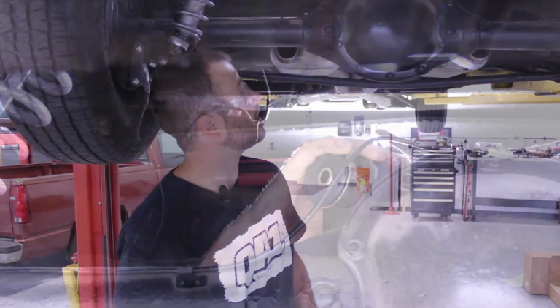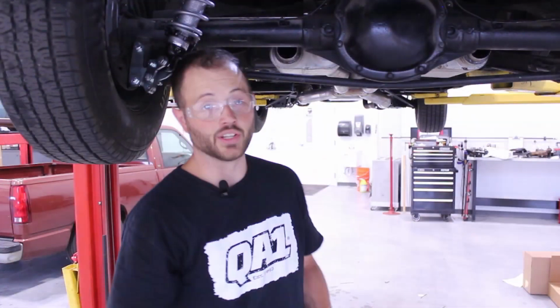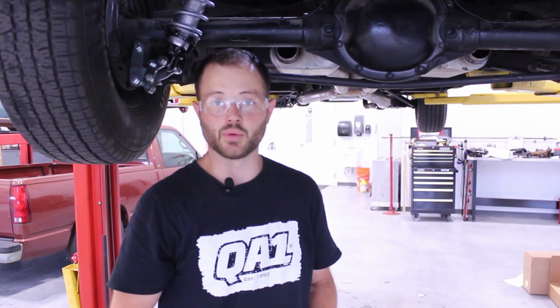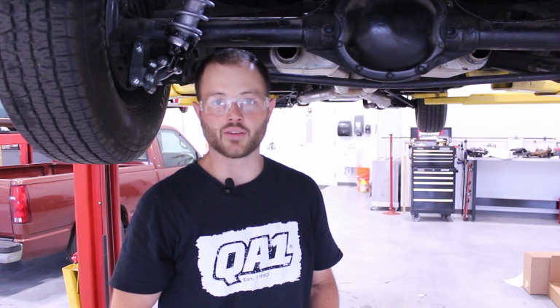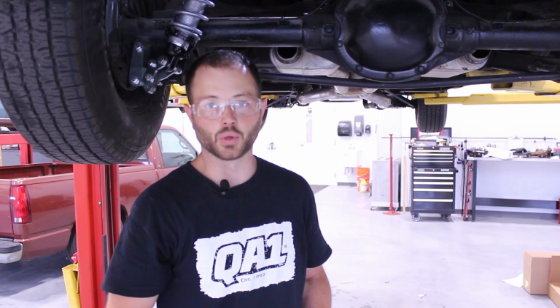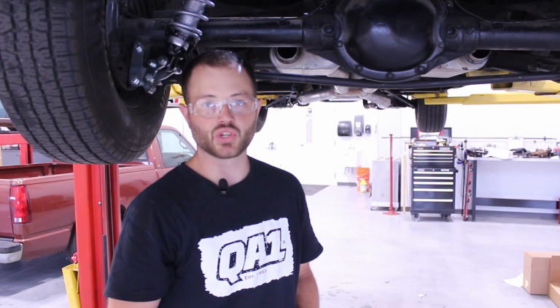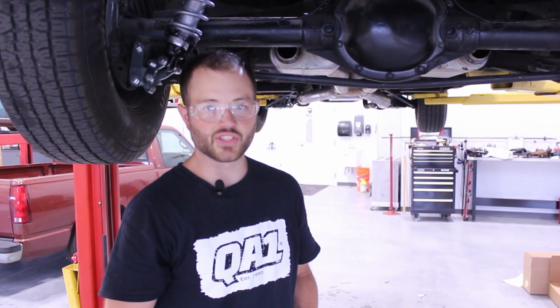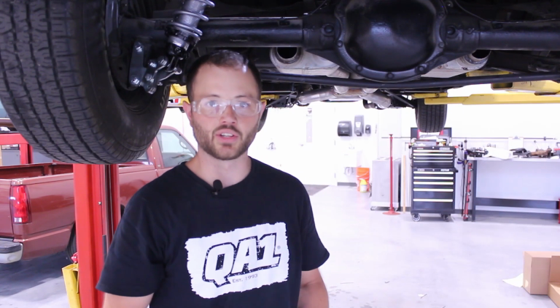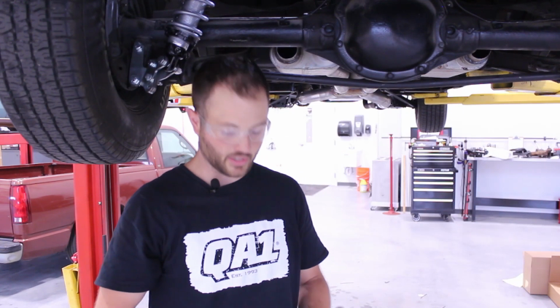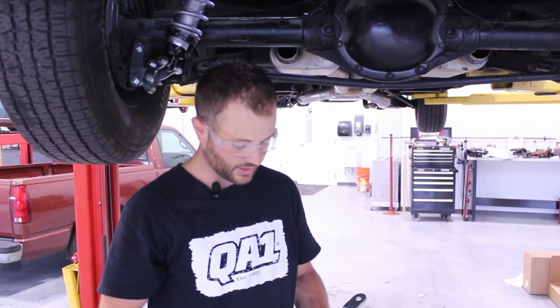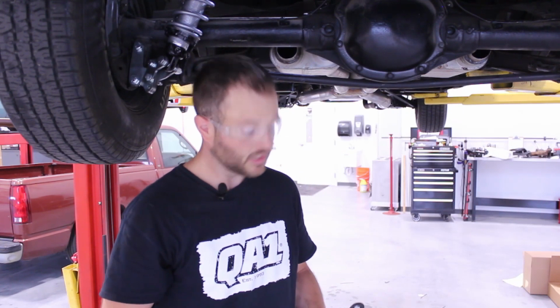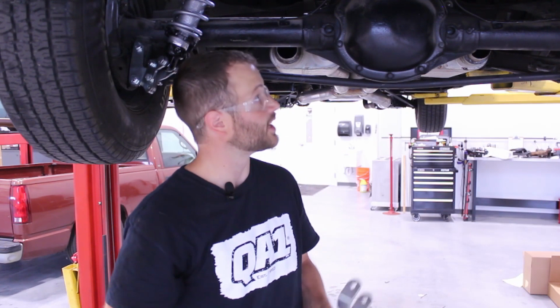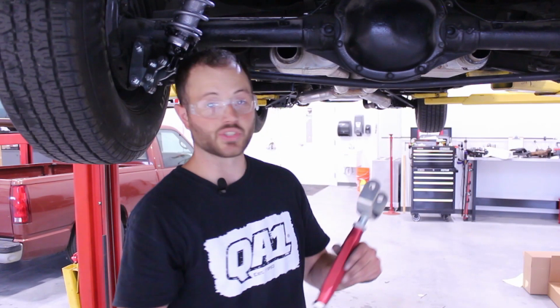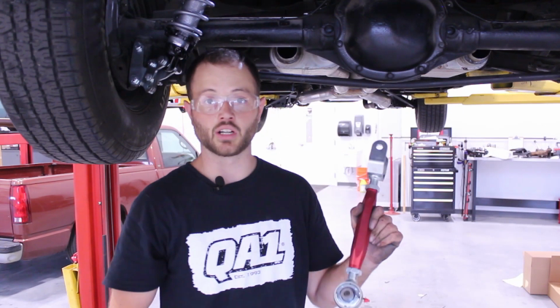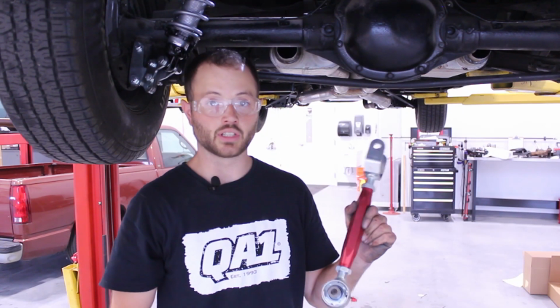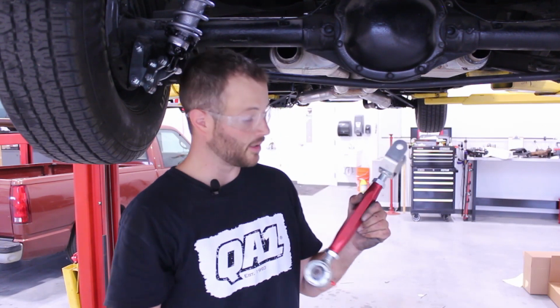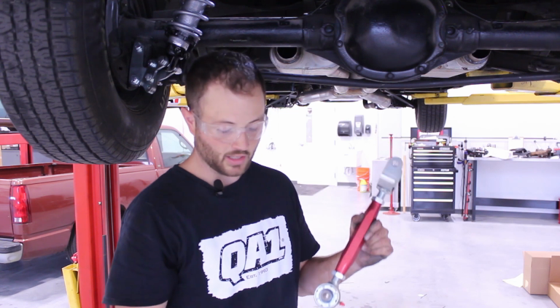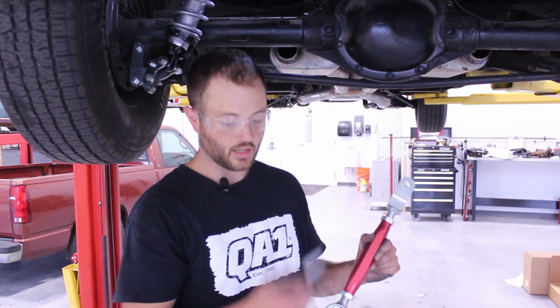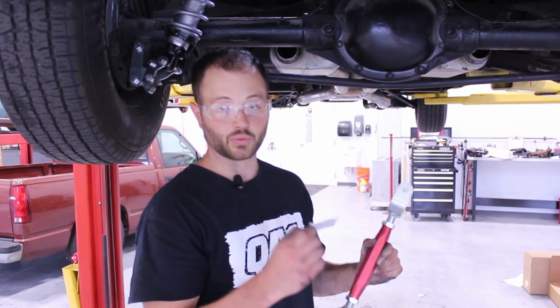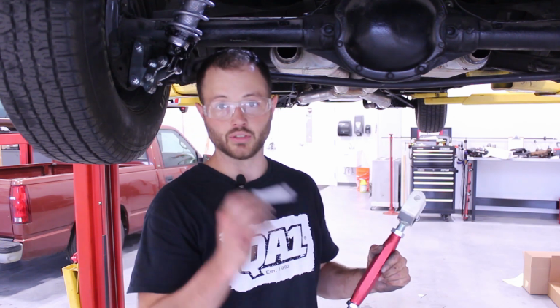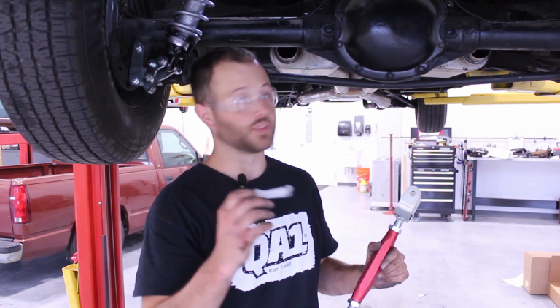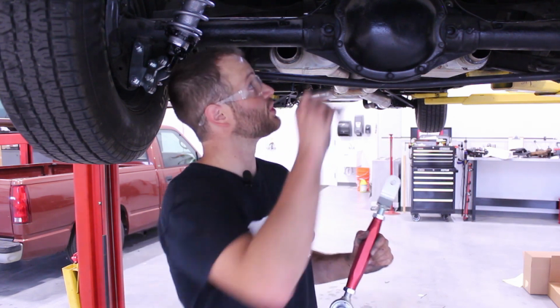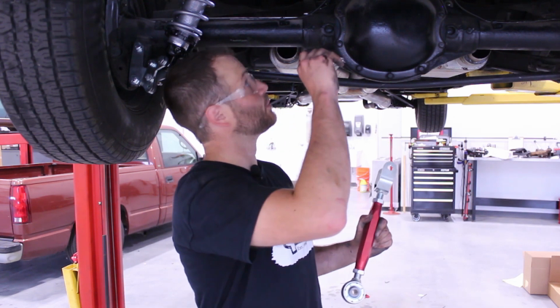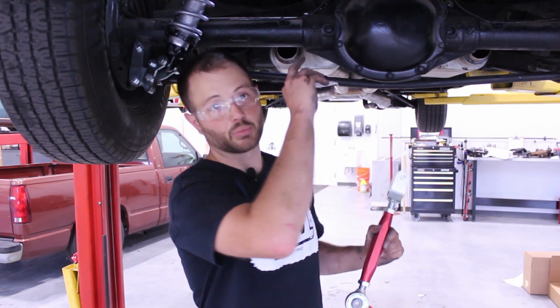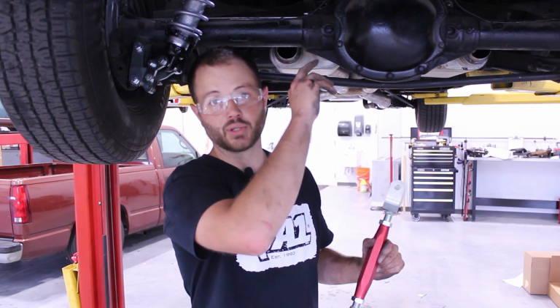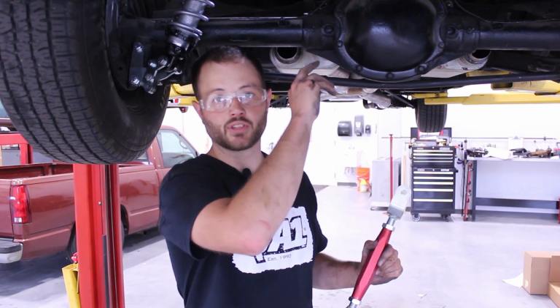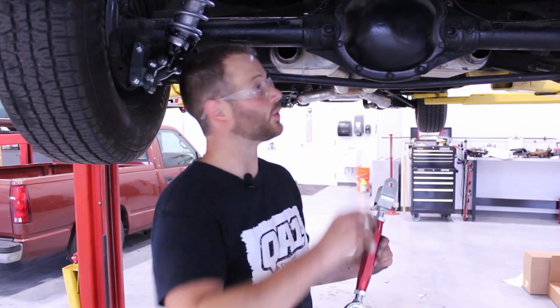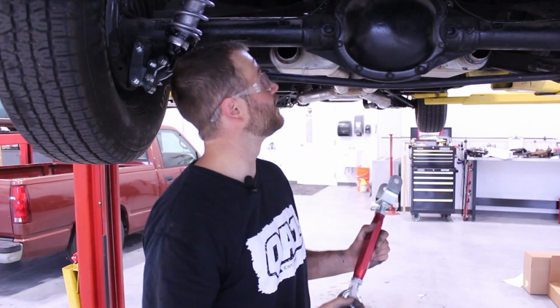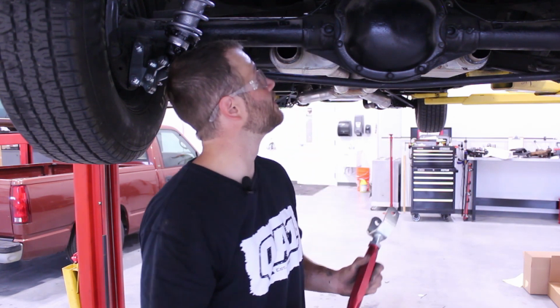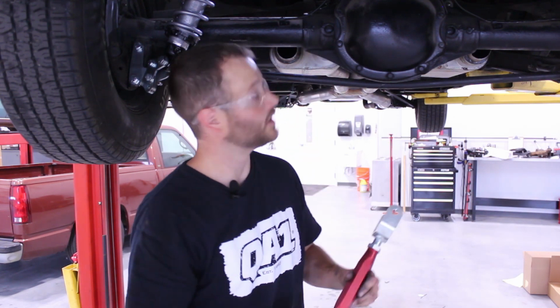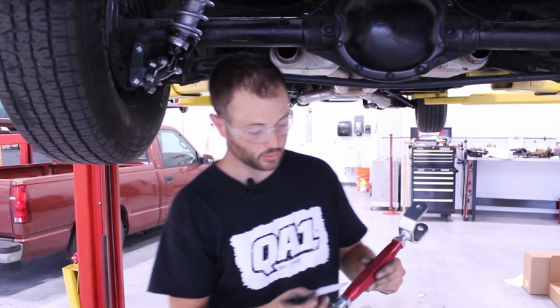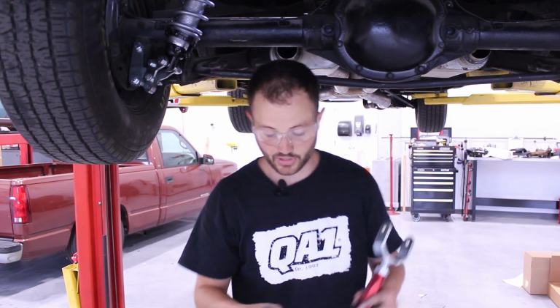Now that we have our bushing installed in our rear axle, it's time to install our arm. Don't forget to hit the bushing with the supplied grease before install.